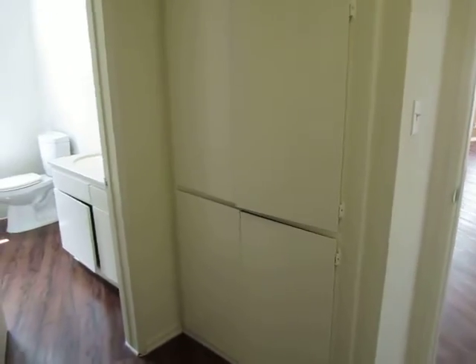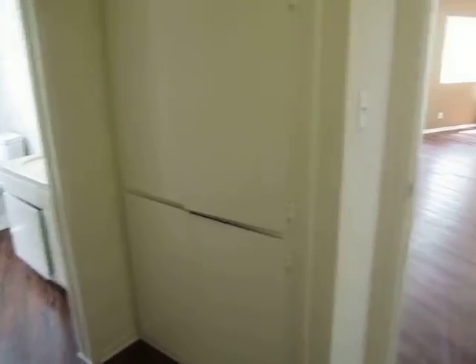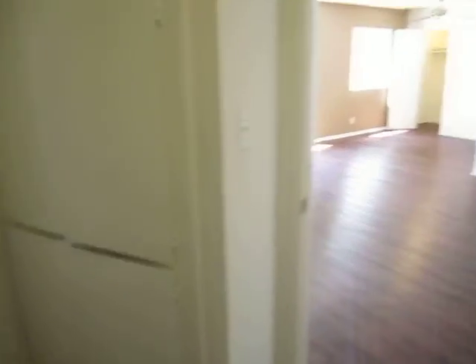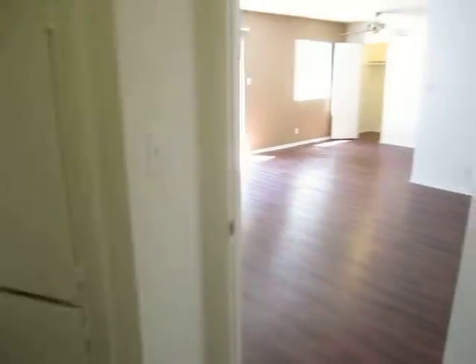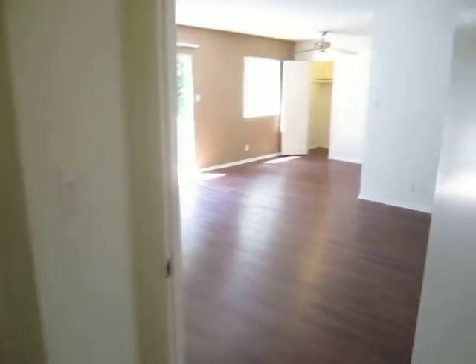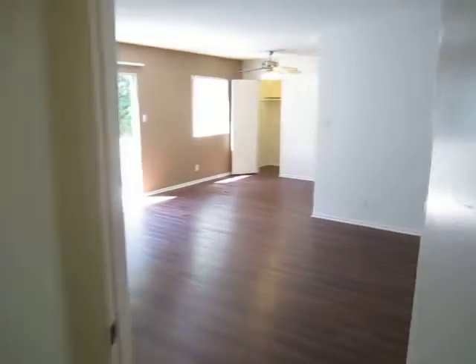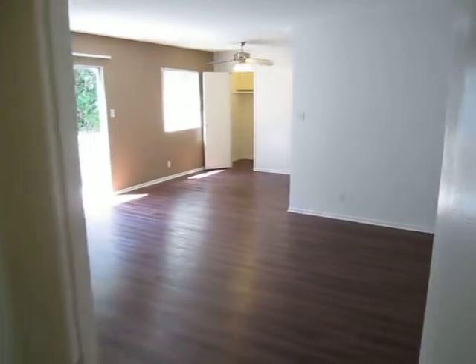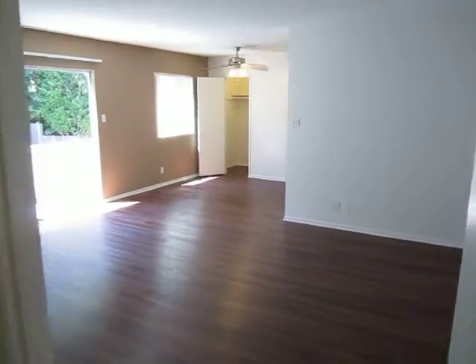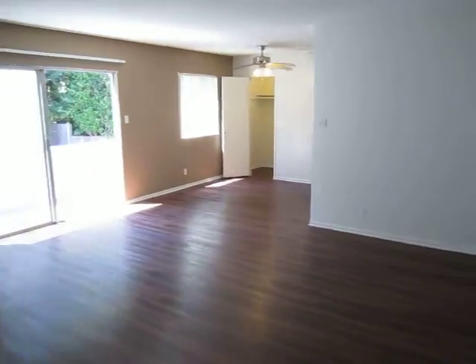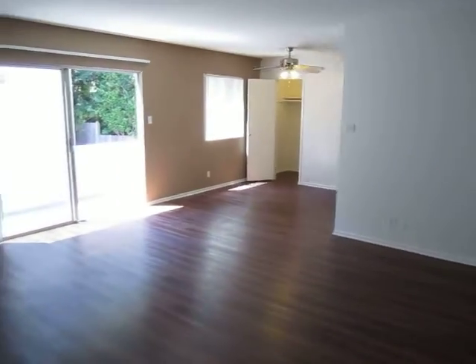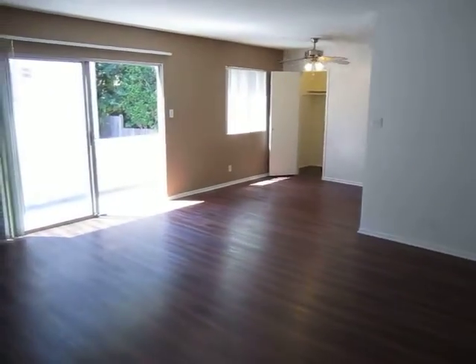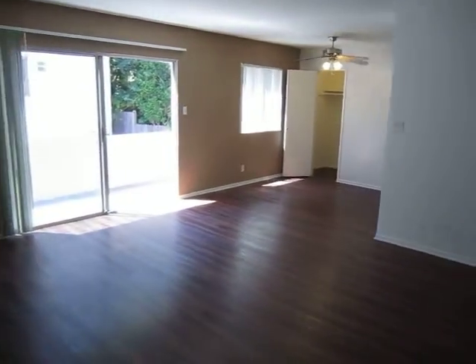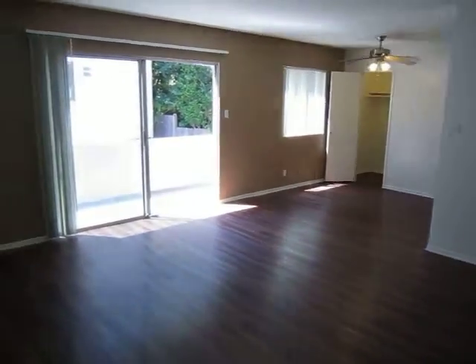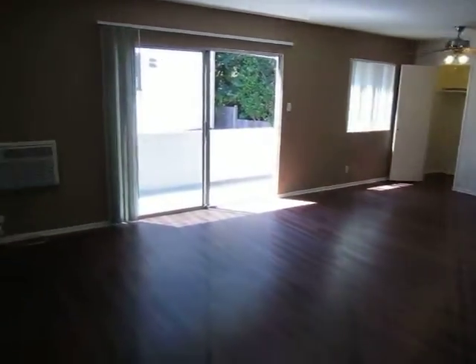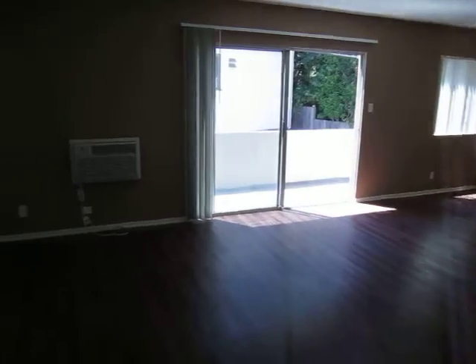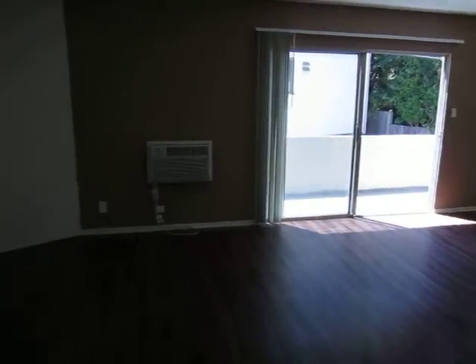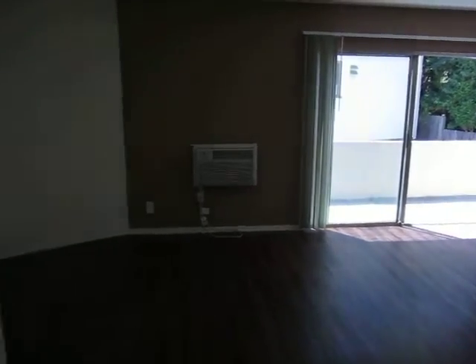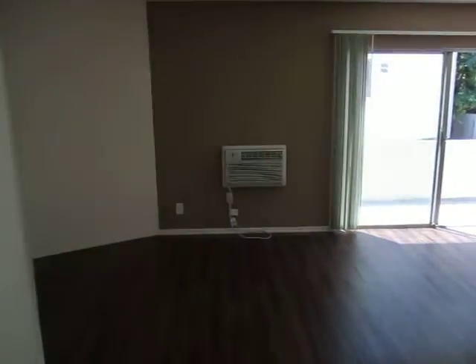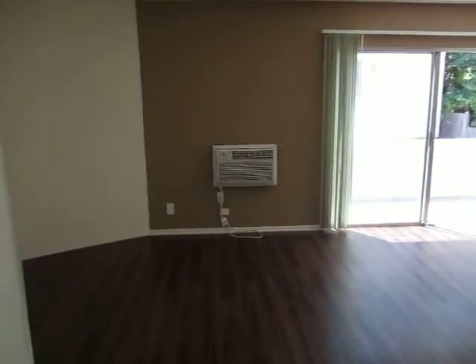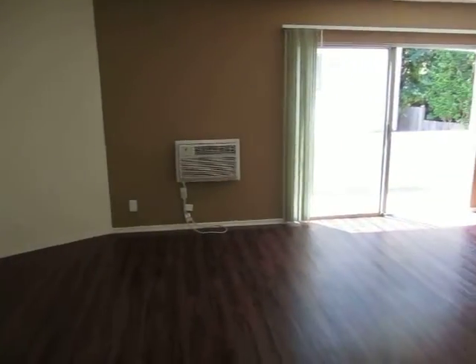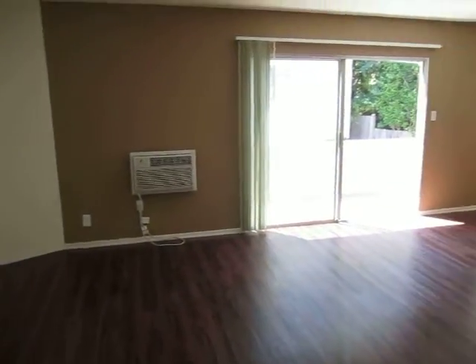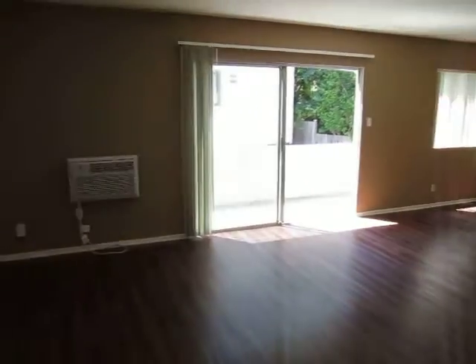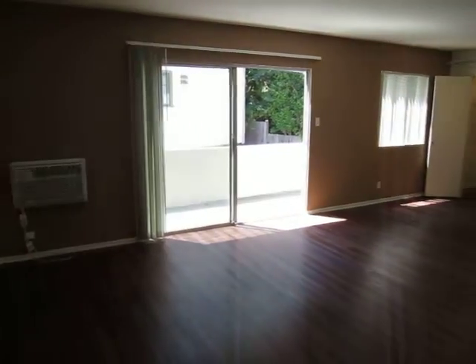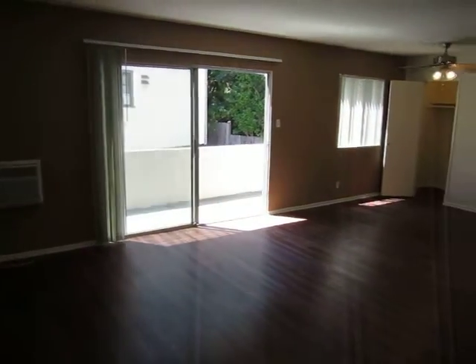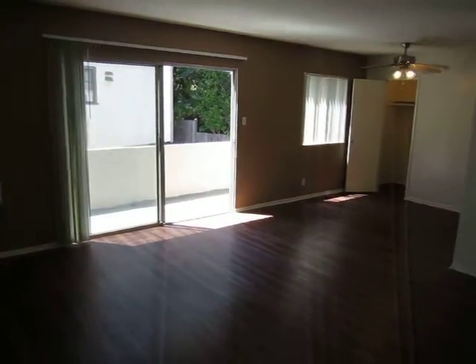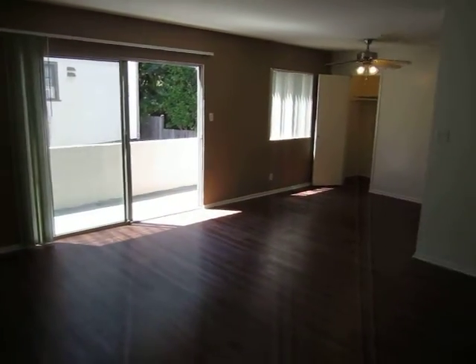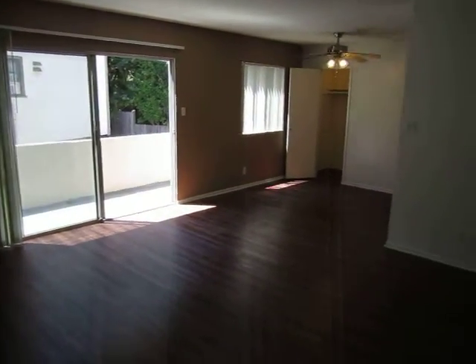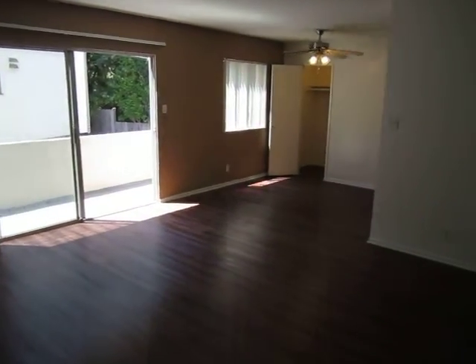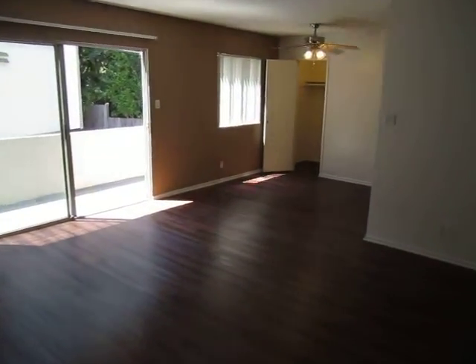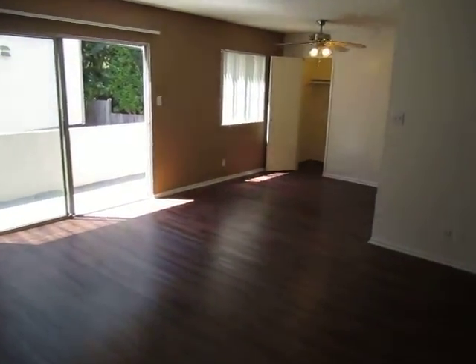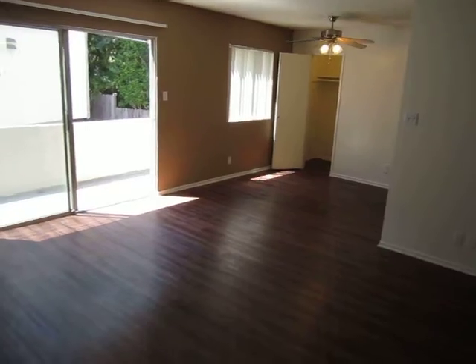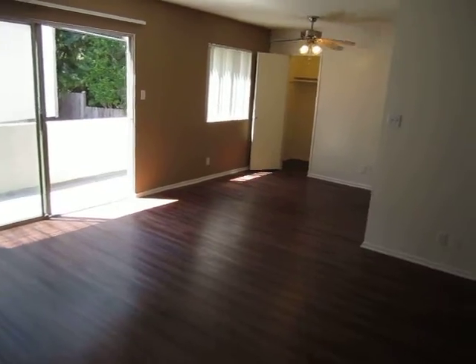What makes this unit so unique is really just the size — it's very large. Big balcony and lots of closet space.